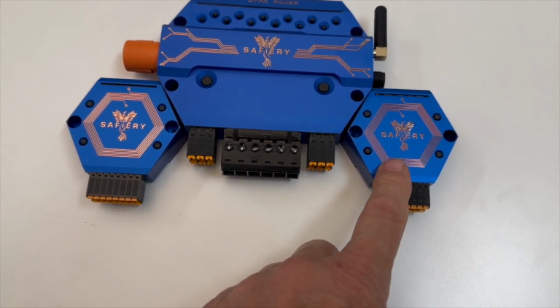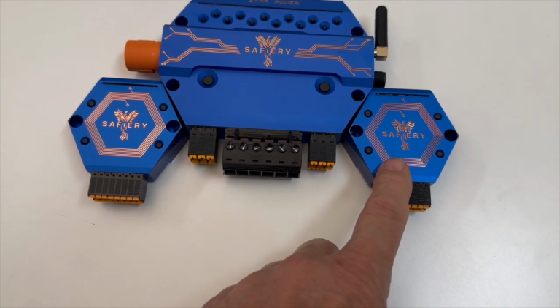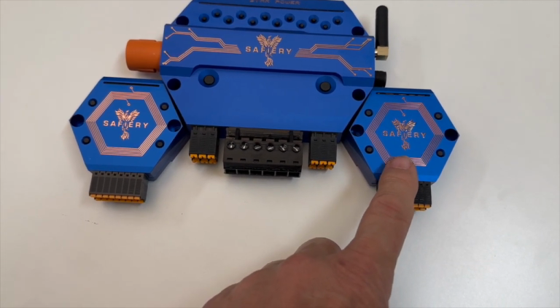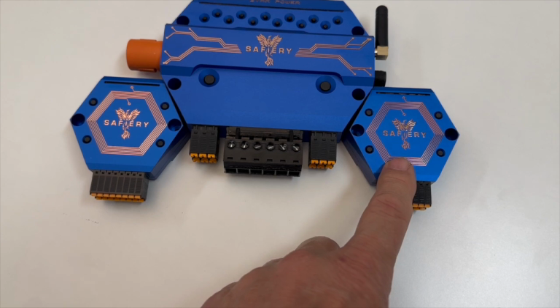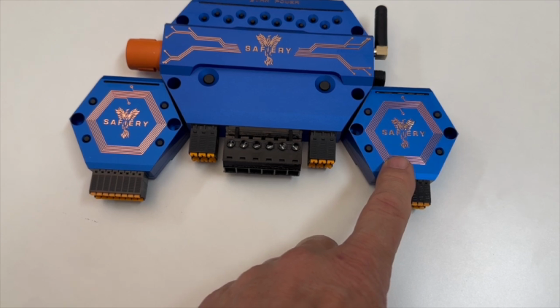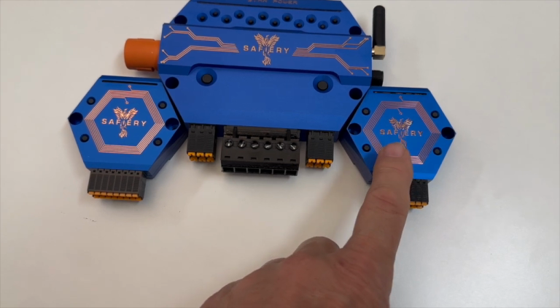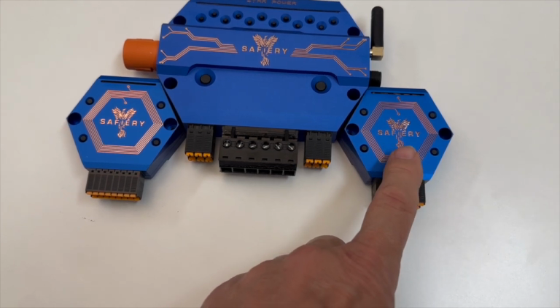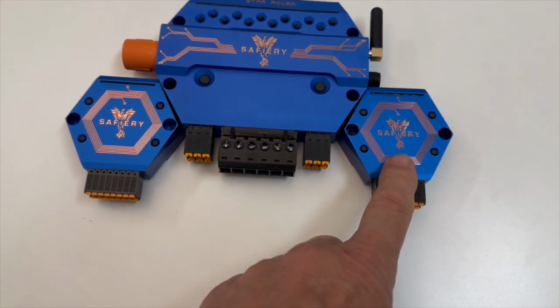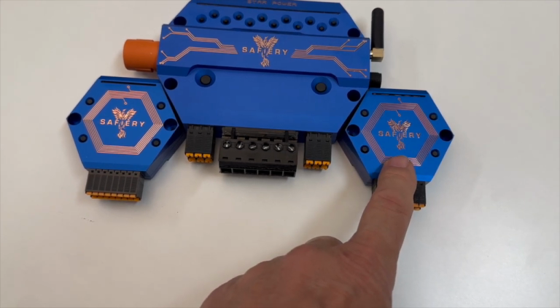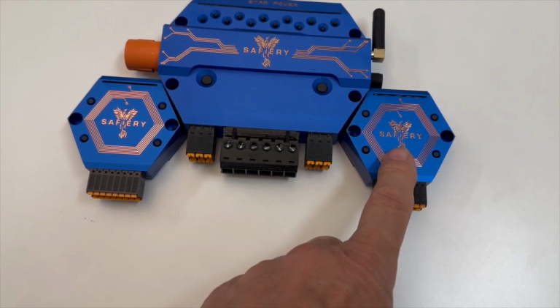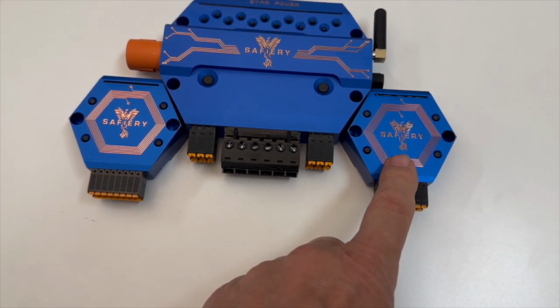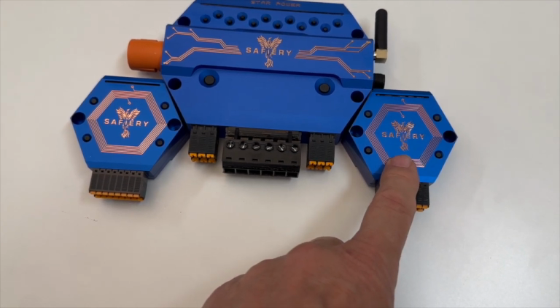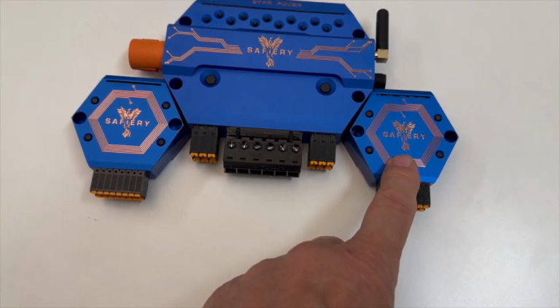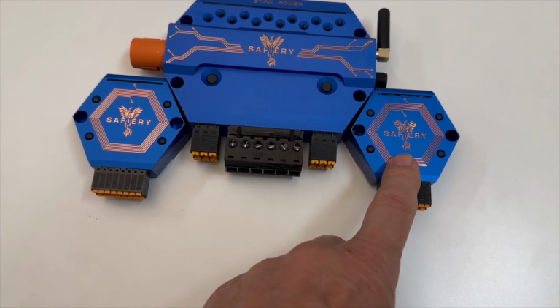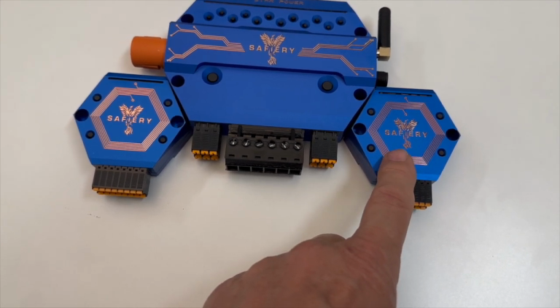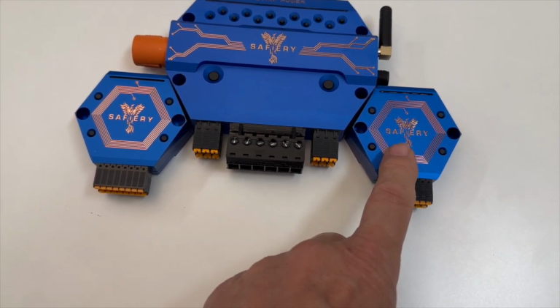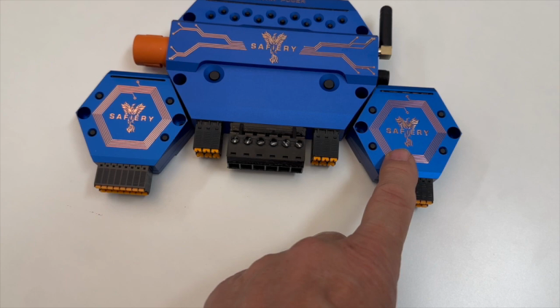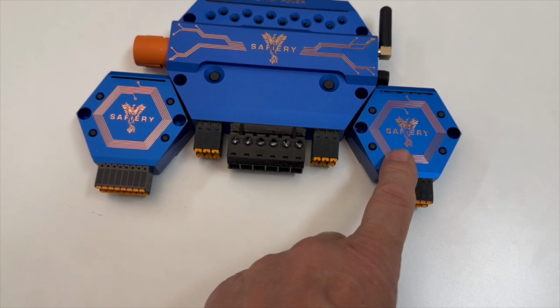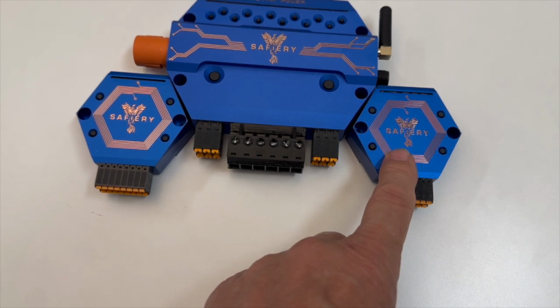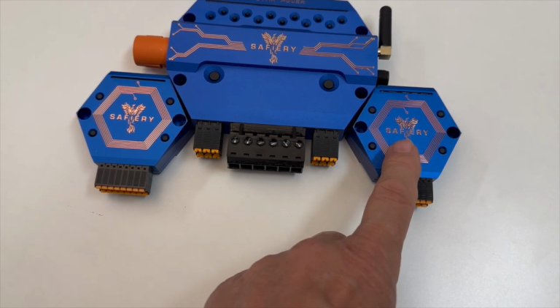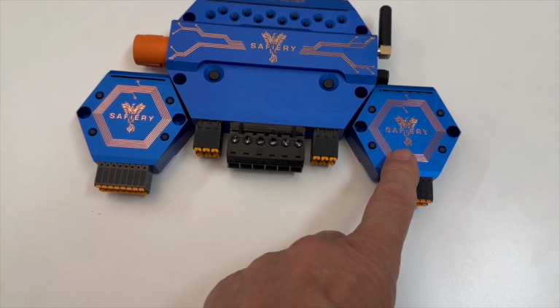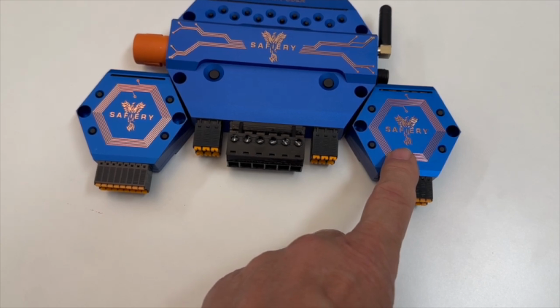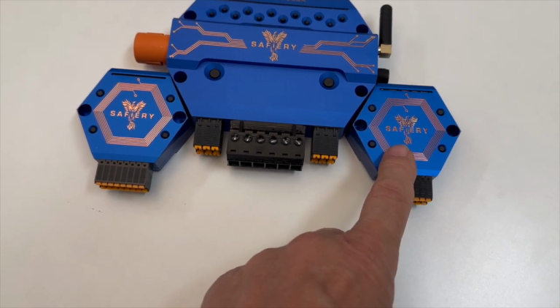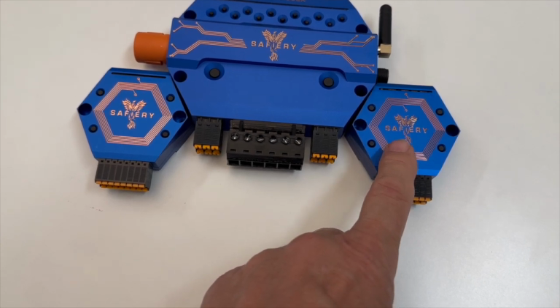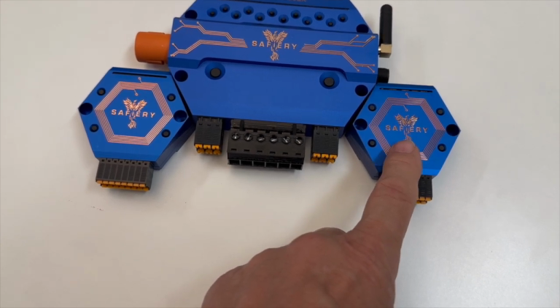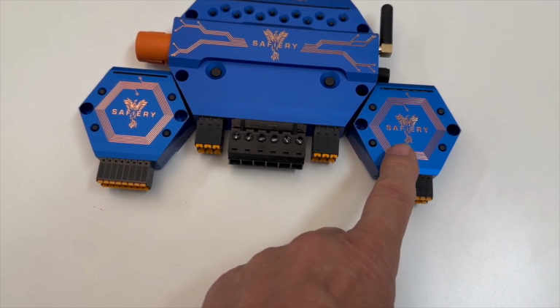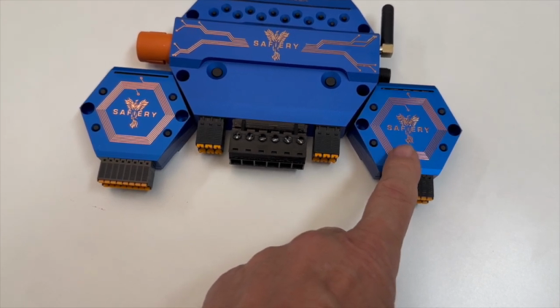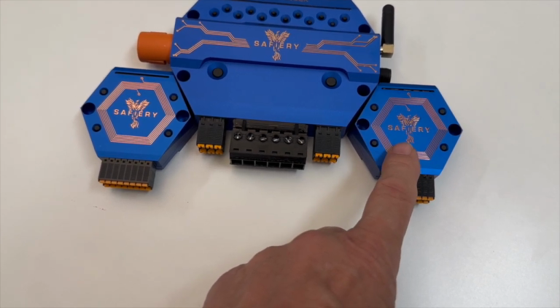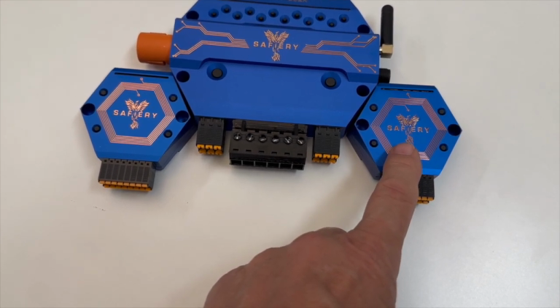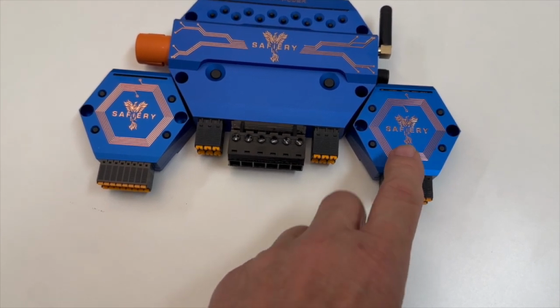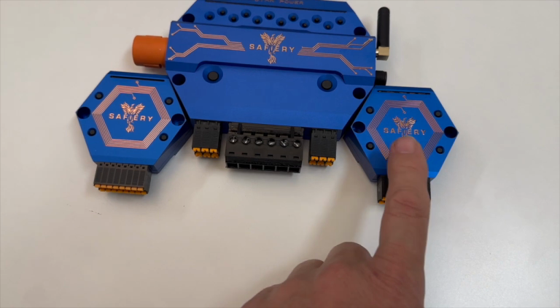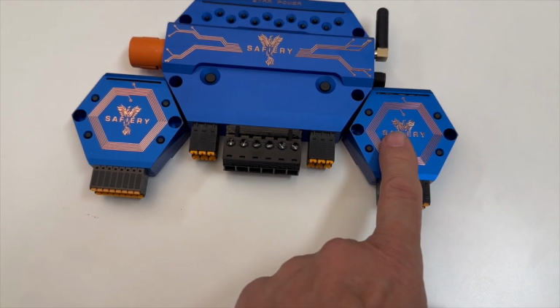They're 10 amps positive, 10 amps negative. They will do eight devices including fridges, anything up to 8 amps in total, and they will dim and also run an RGBW light.